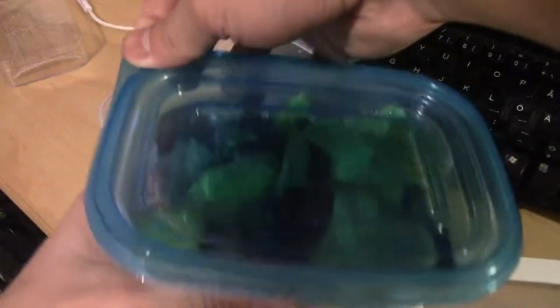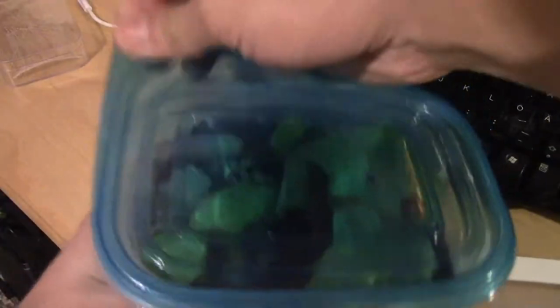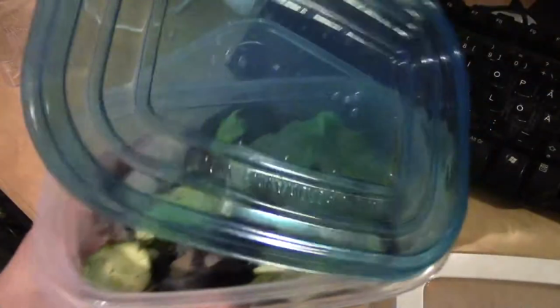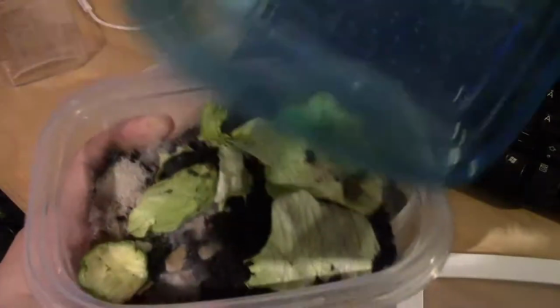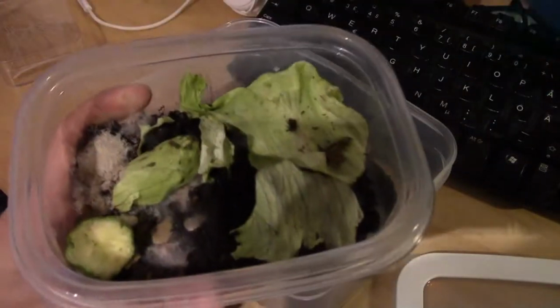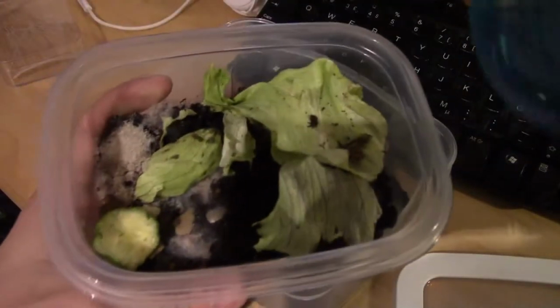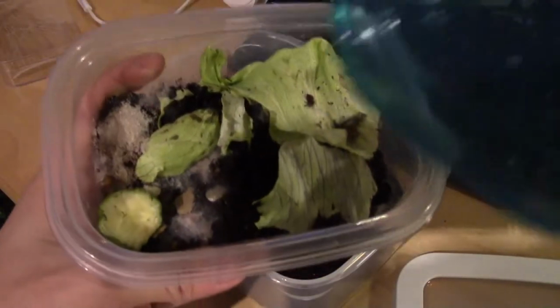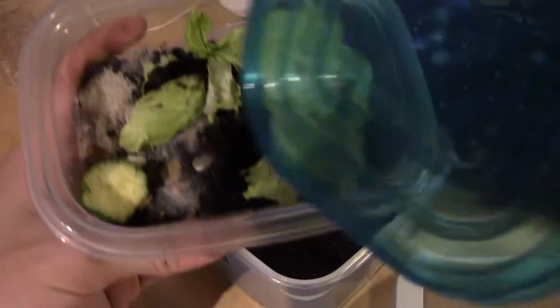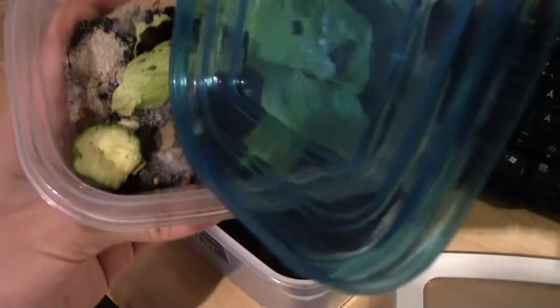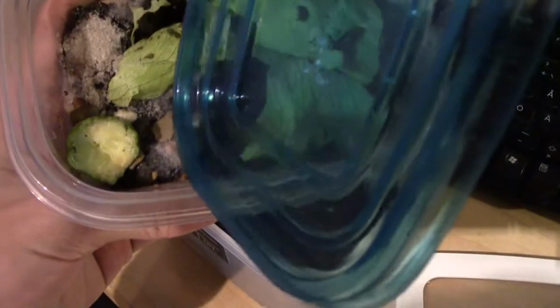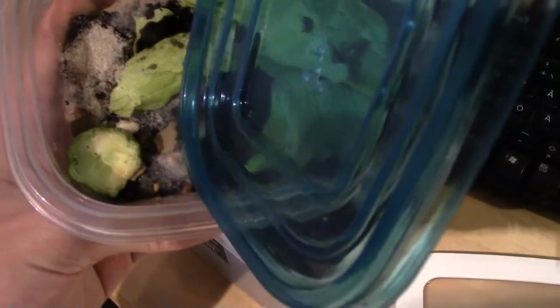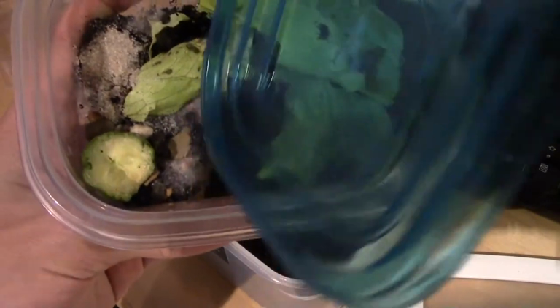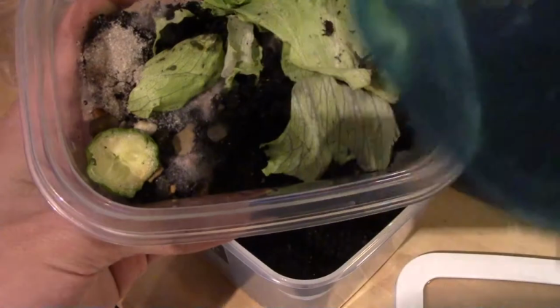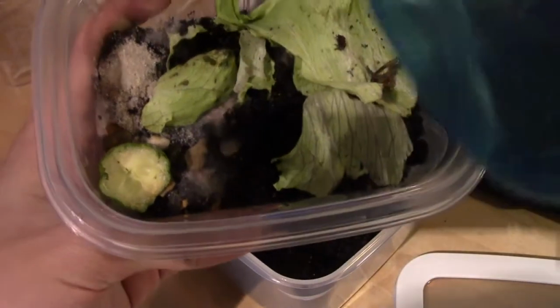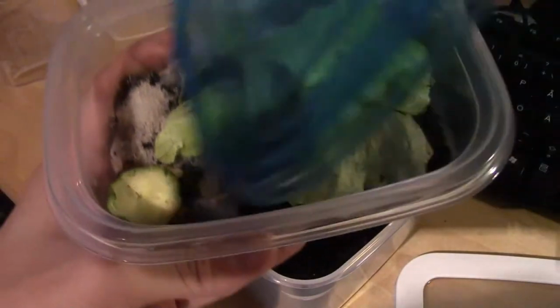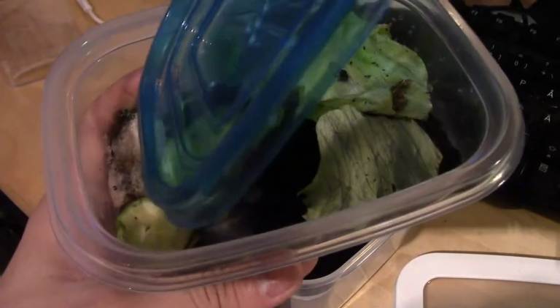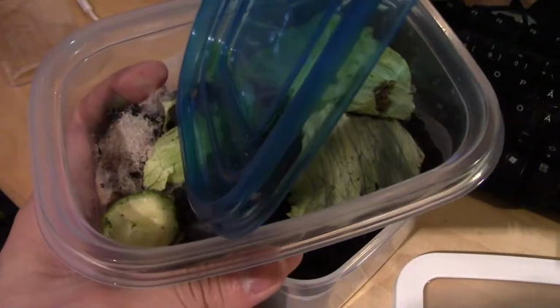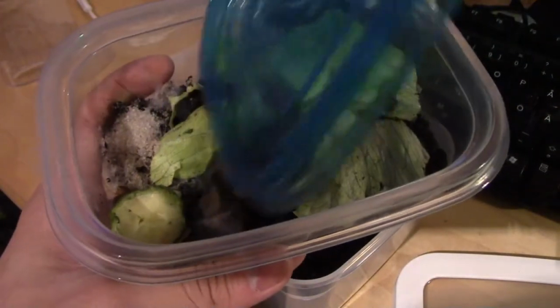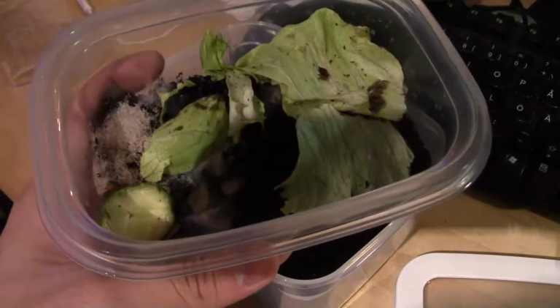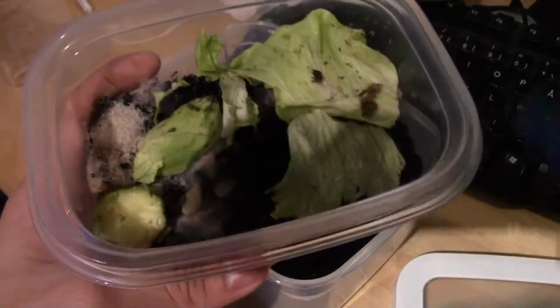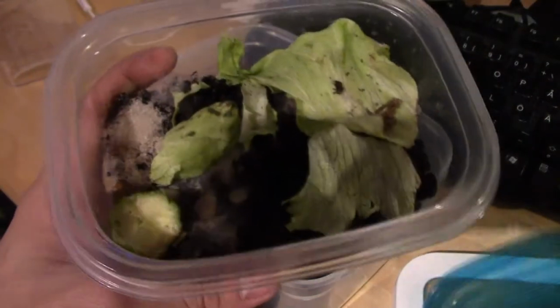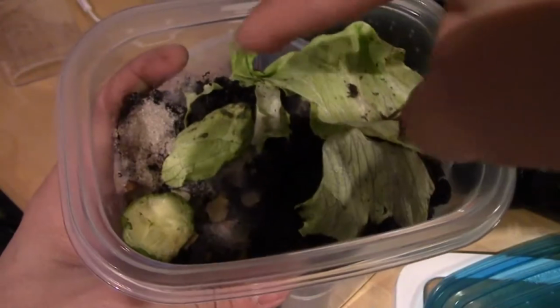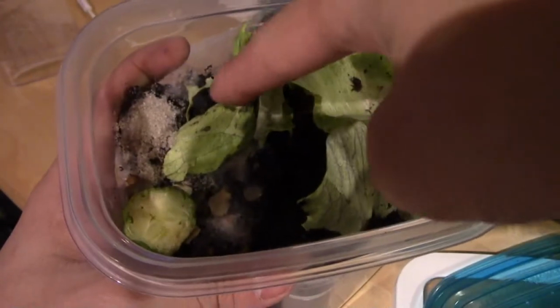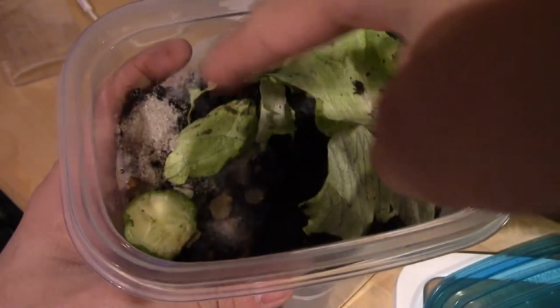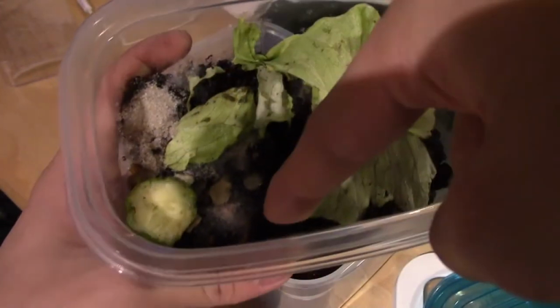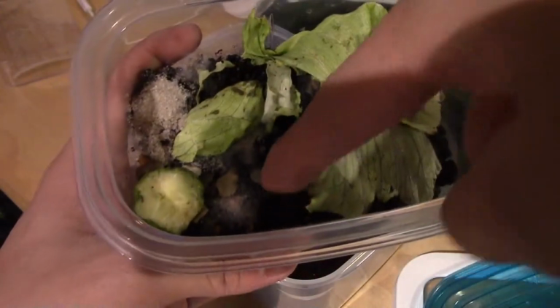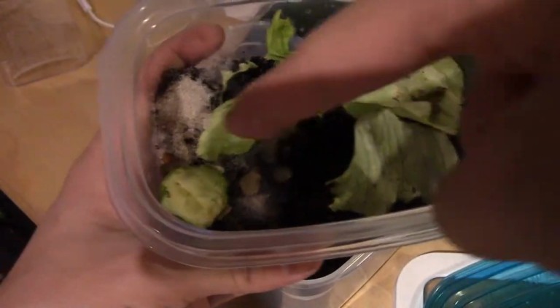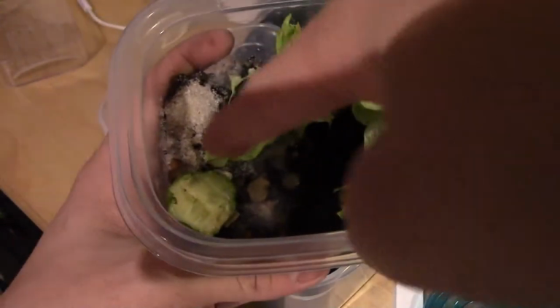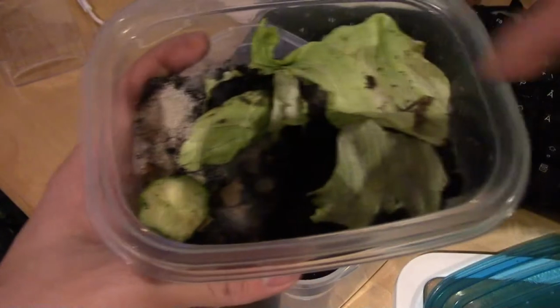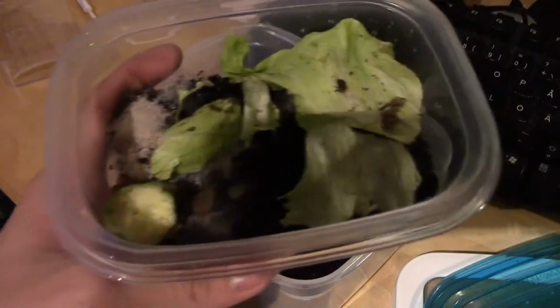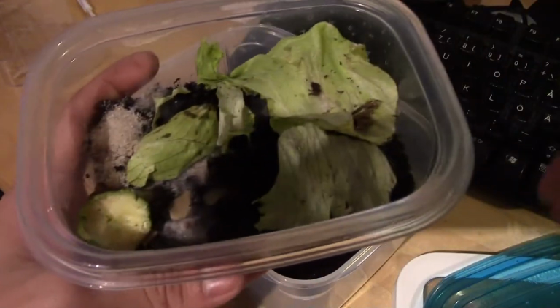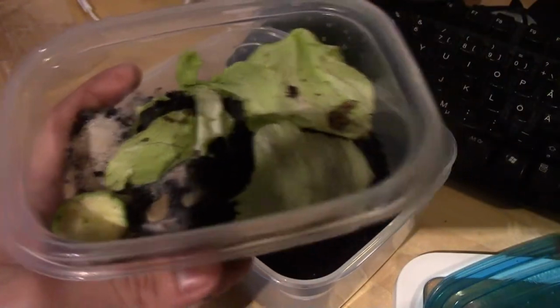It looks disgusting. See that? That's mold. There's a little bit of mold there, and there — there's mold everywhere.